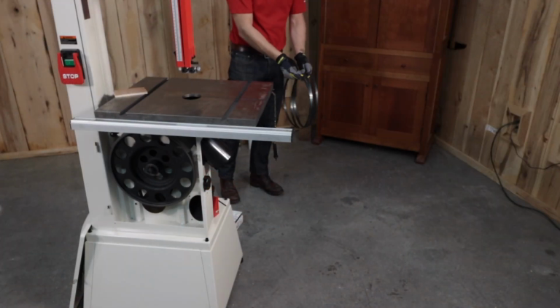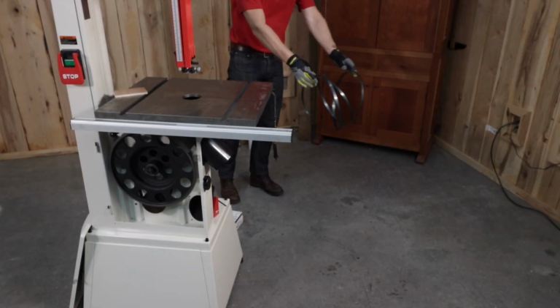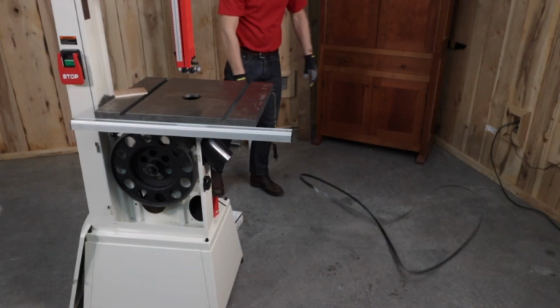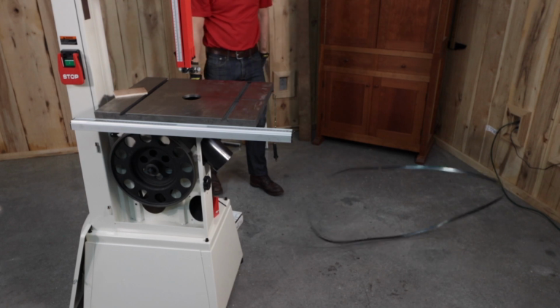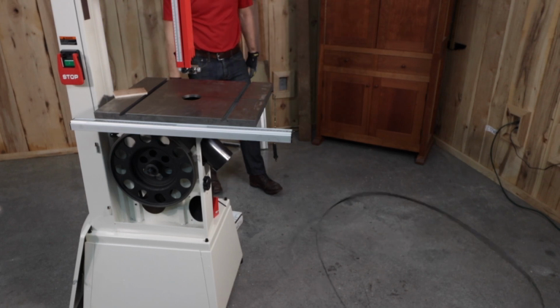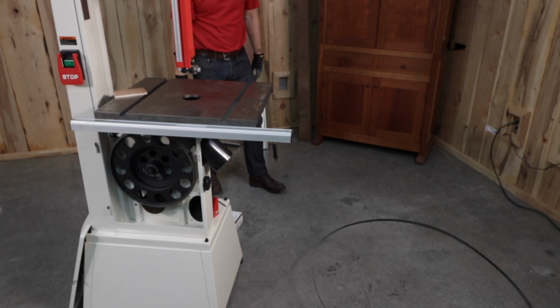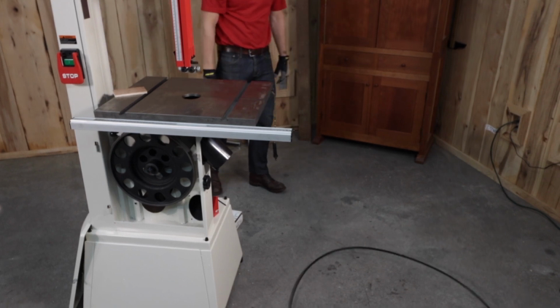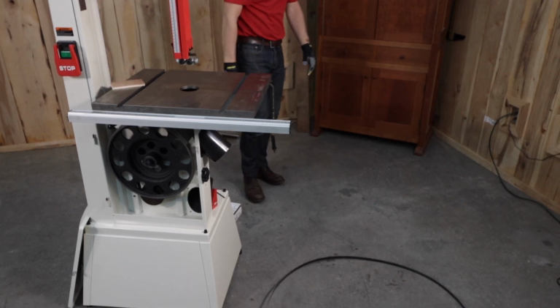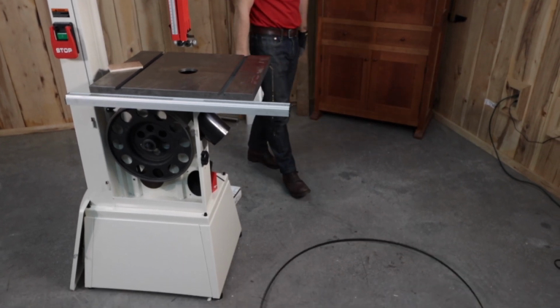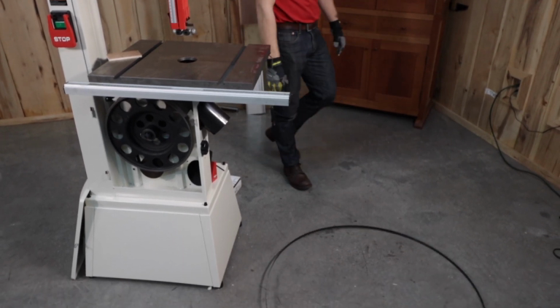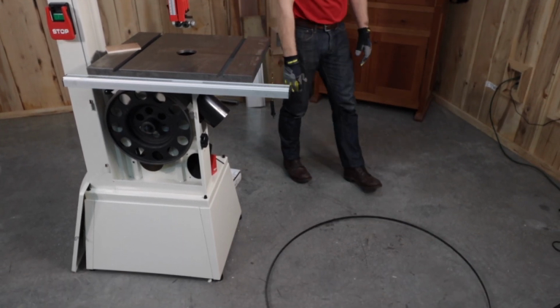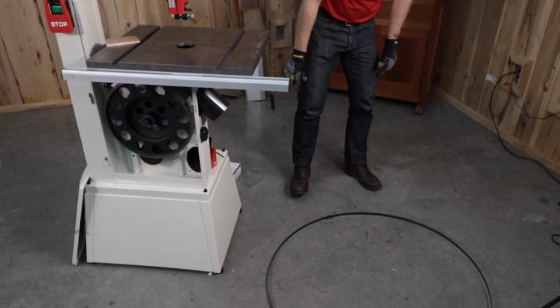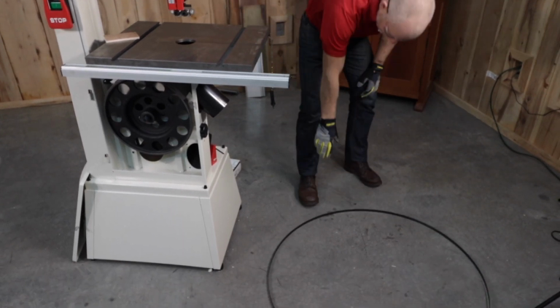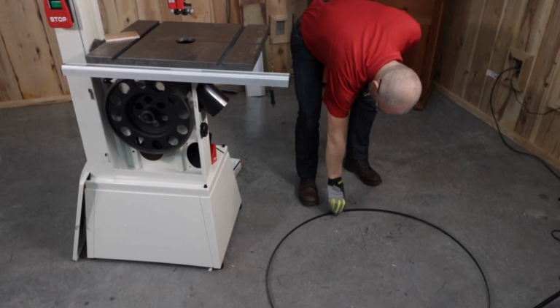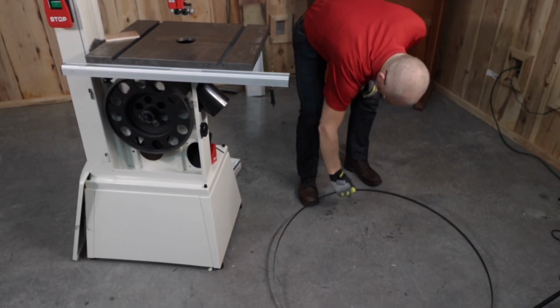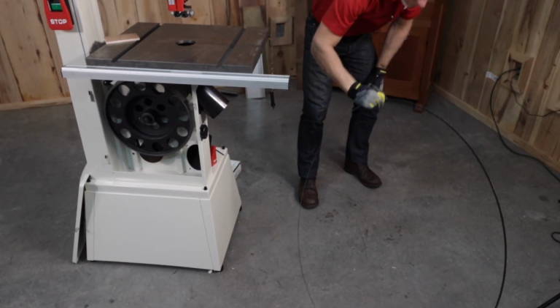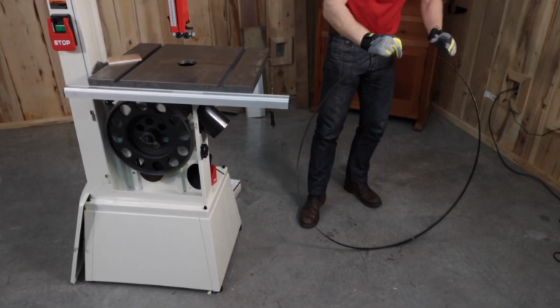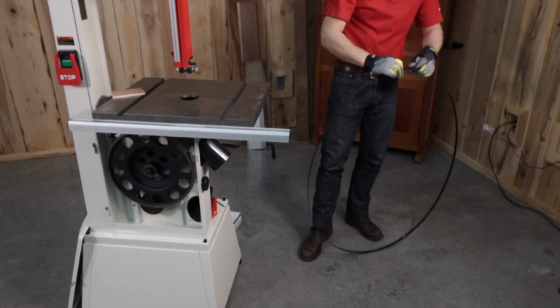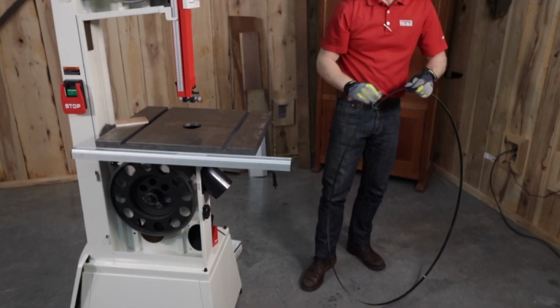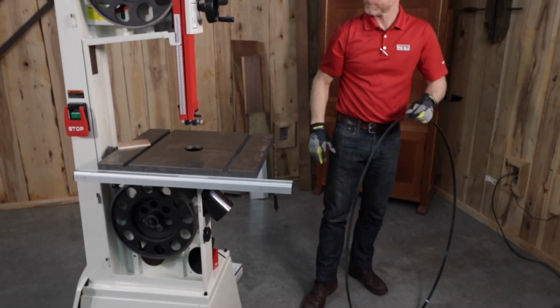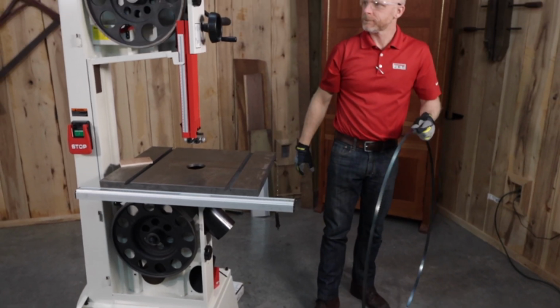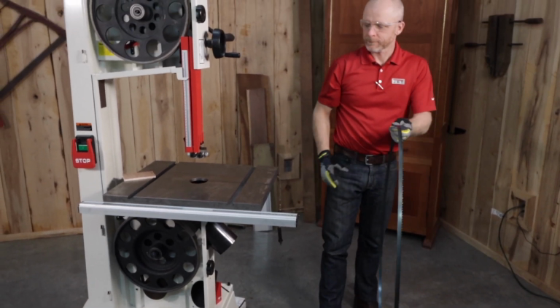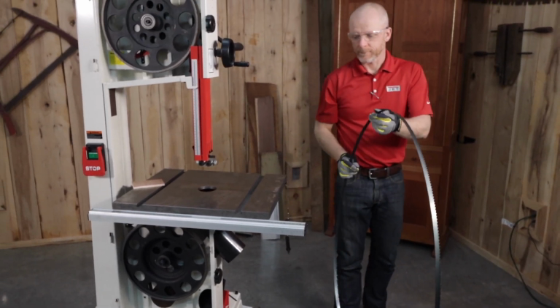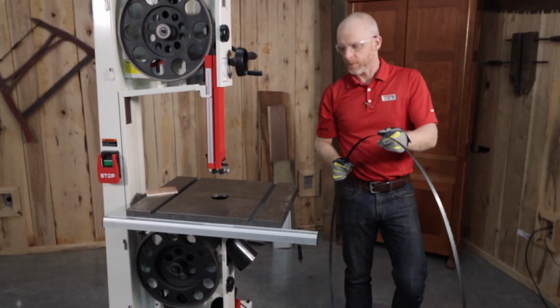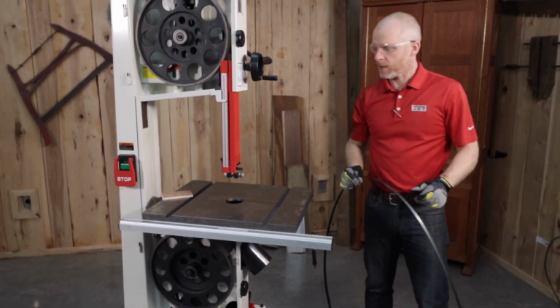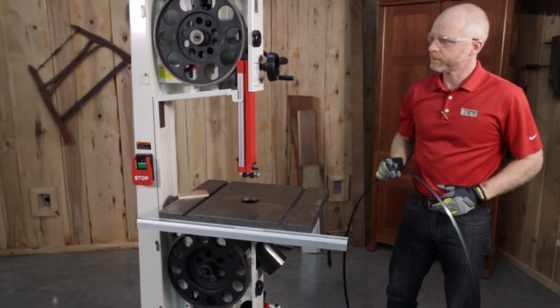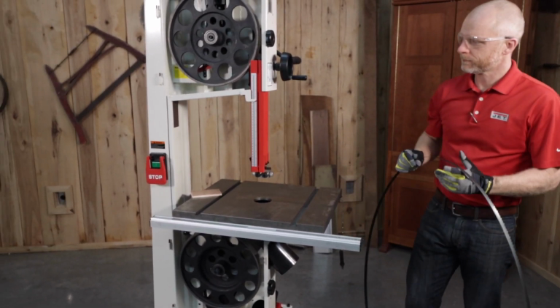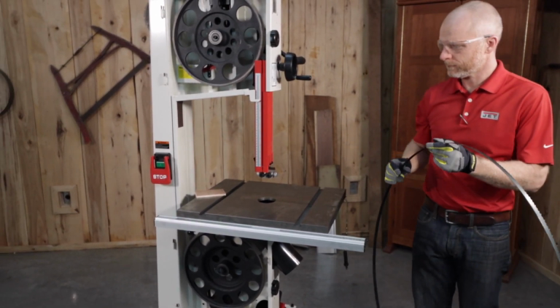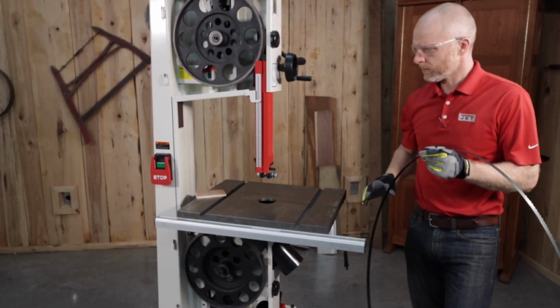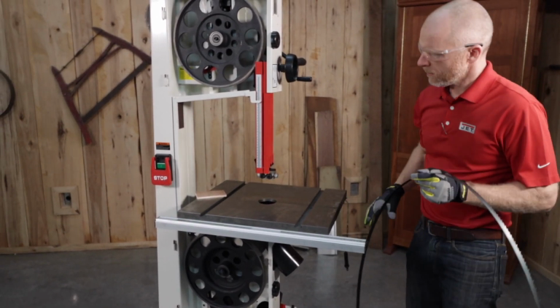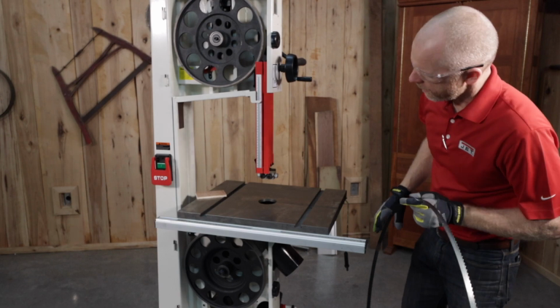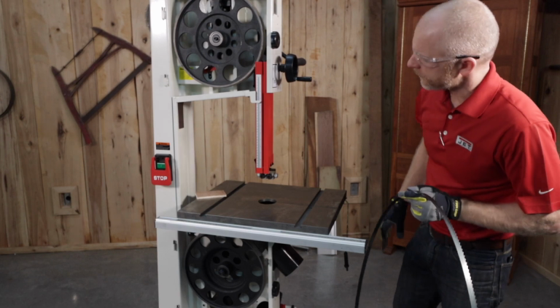Now it's time to install the blade. A blade is not provided with the saw, but you can purchase one locally from your JET authorized dealer. Before installing, be sure to disconnect the bandsaw from the power source.